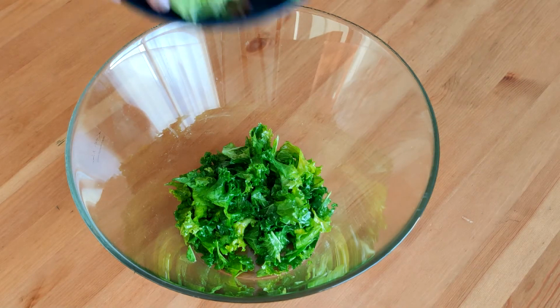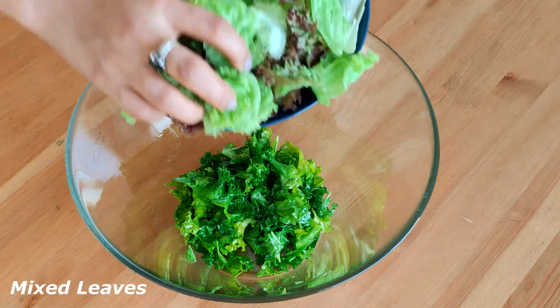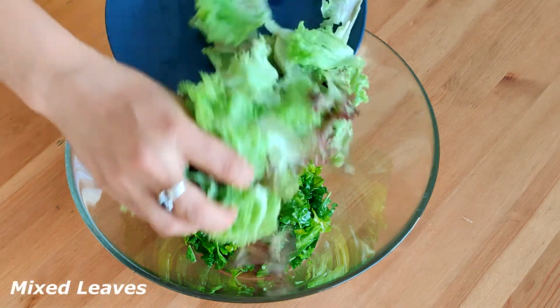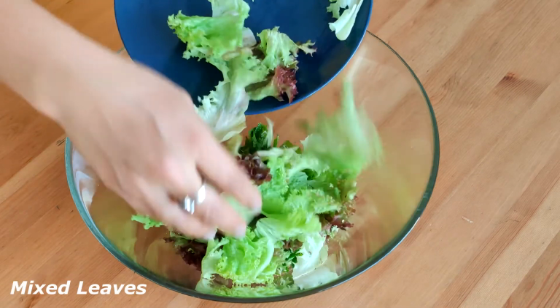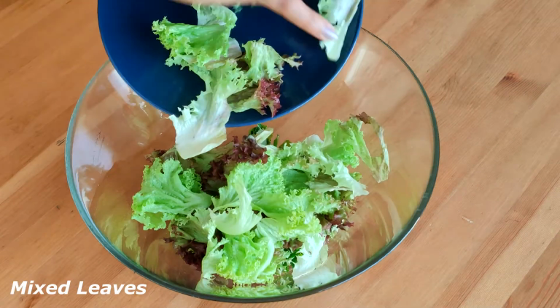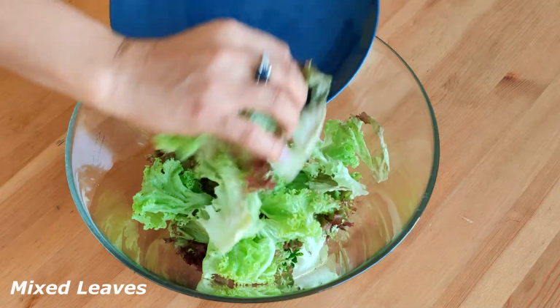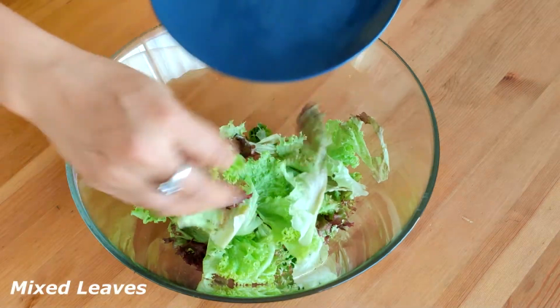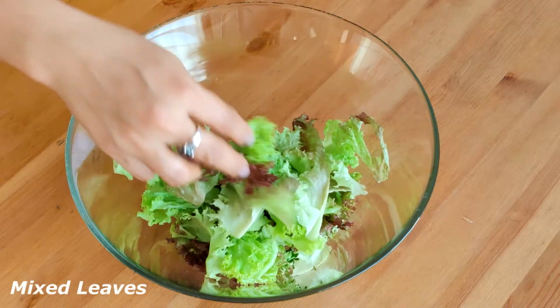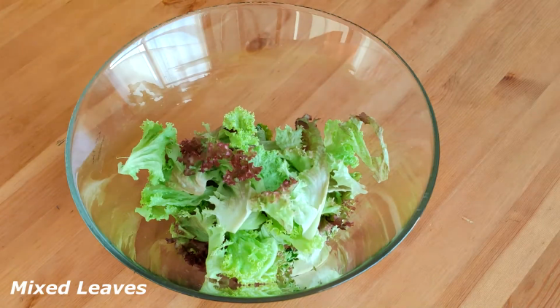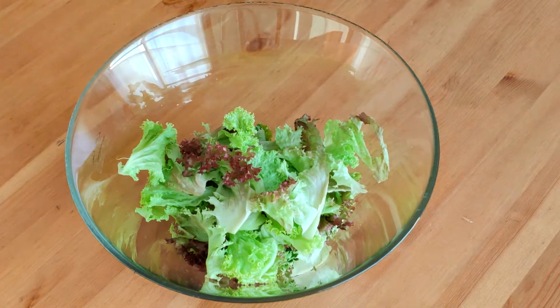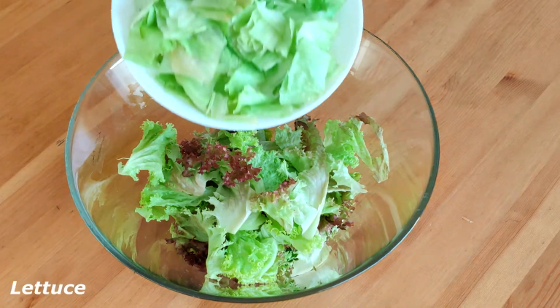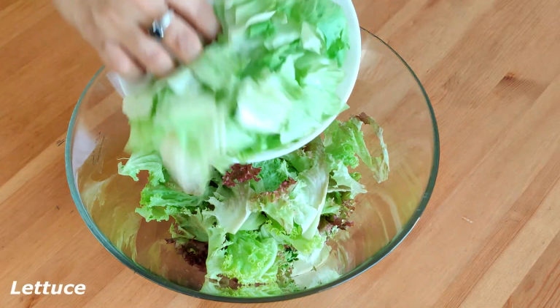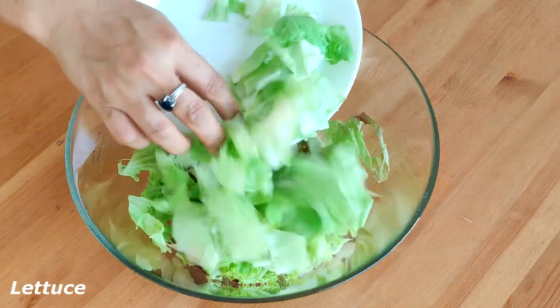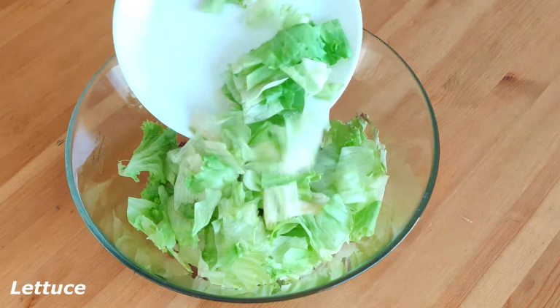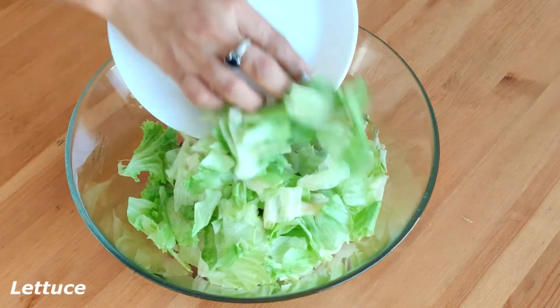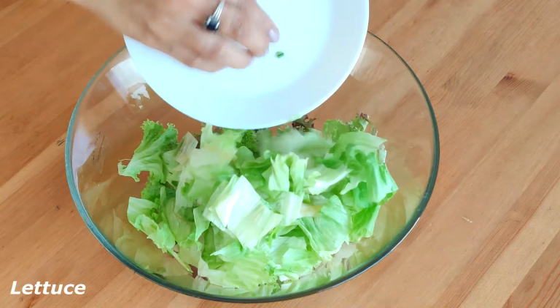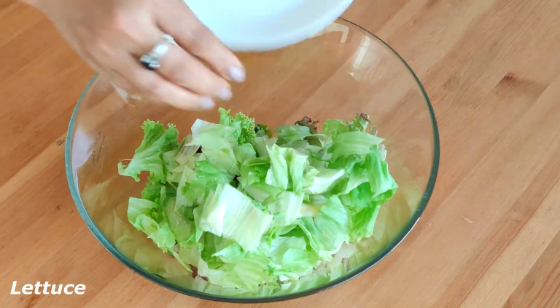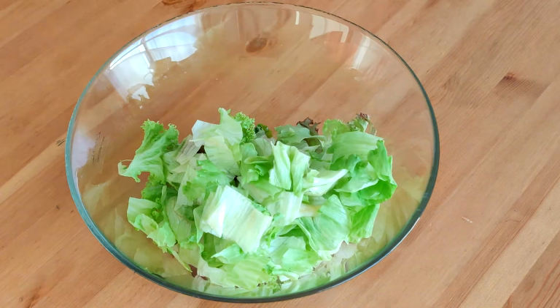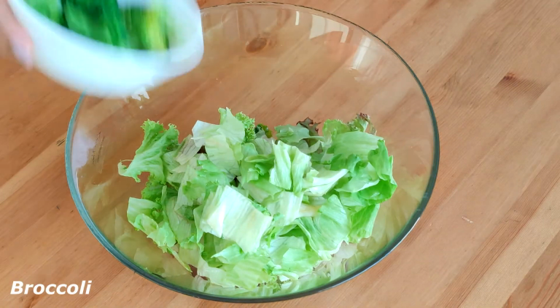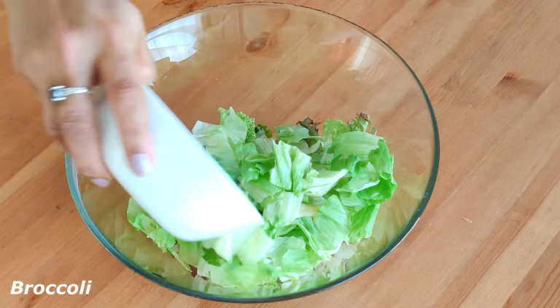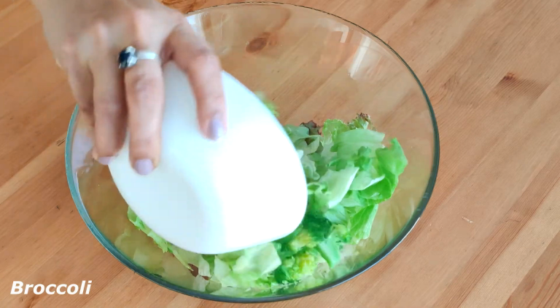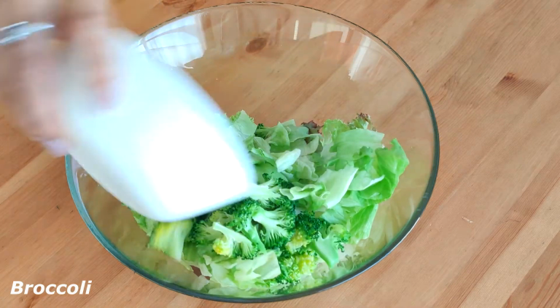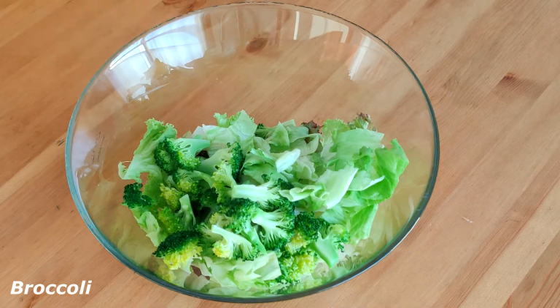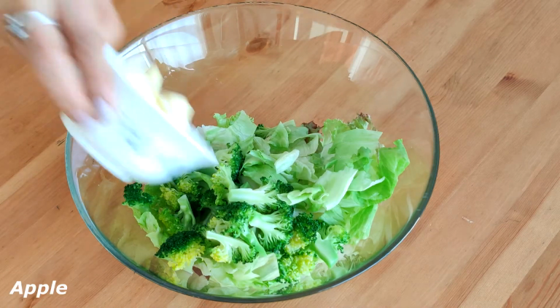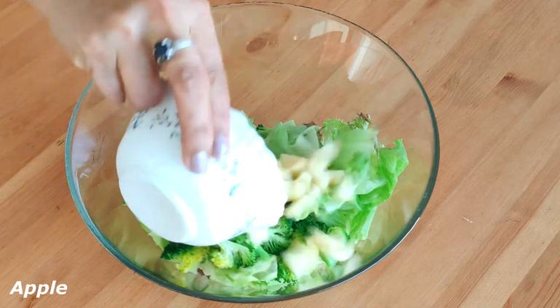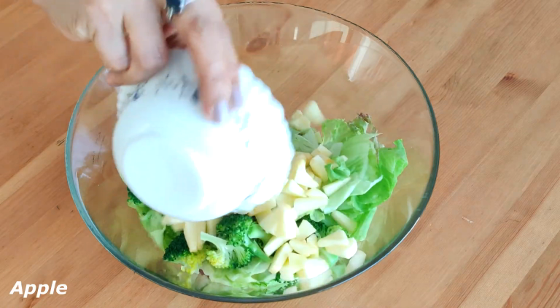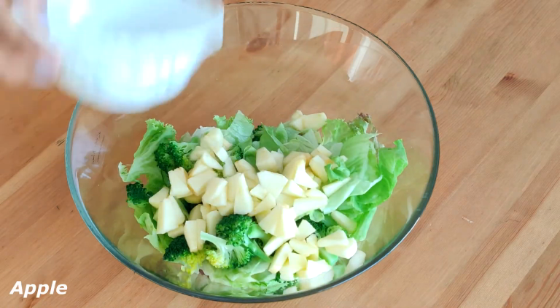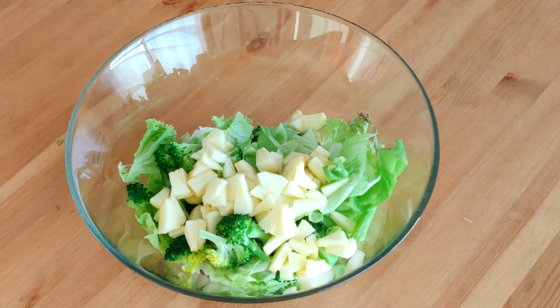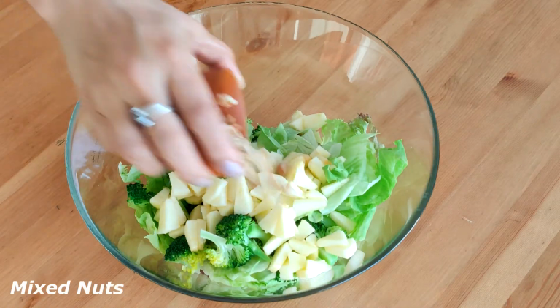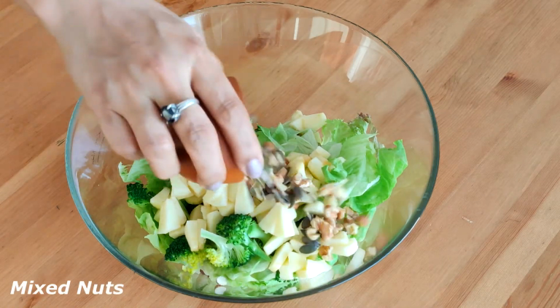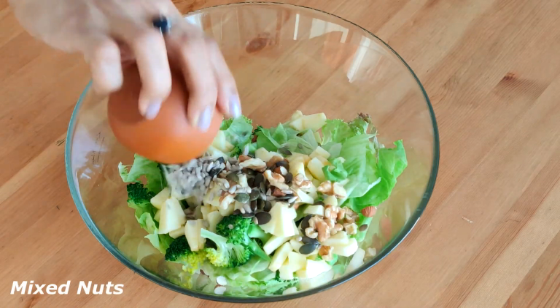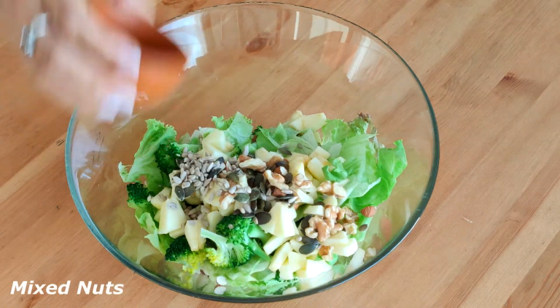Now add the other greens. I've taken three types of lettuce and add some steamed broccoli, chopped apples, walnuts, sunflower seeds, pumpkin seeds and dried cranberries. You can also add any protein source of your choice like chicken, chickpeas, etc.